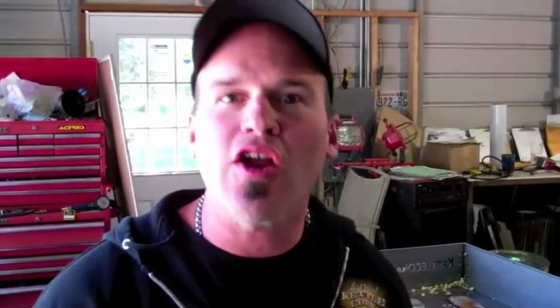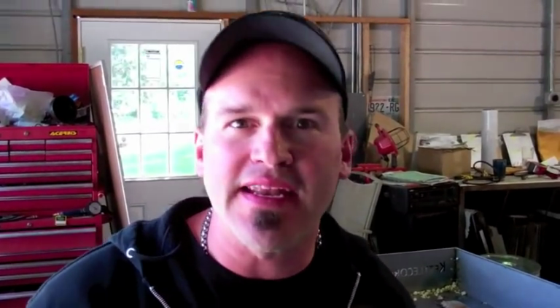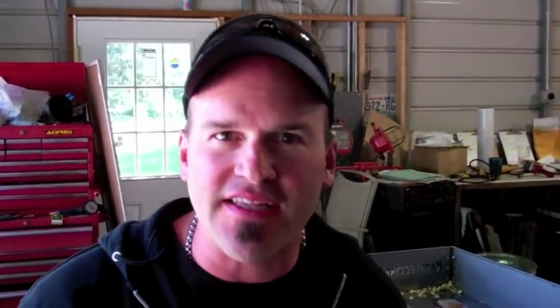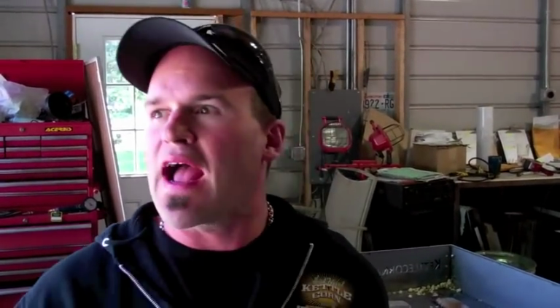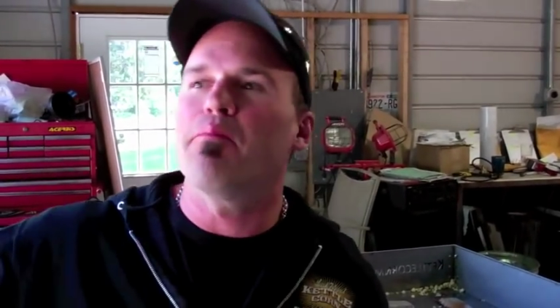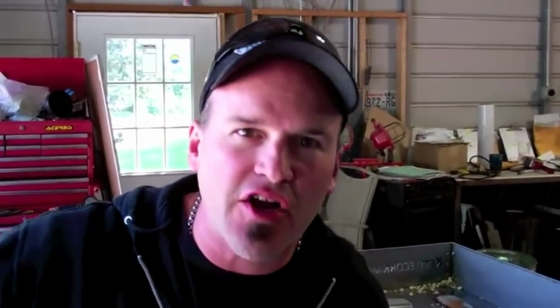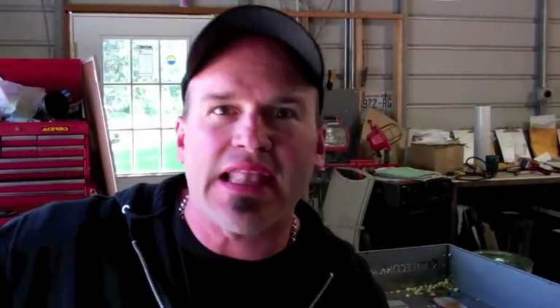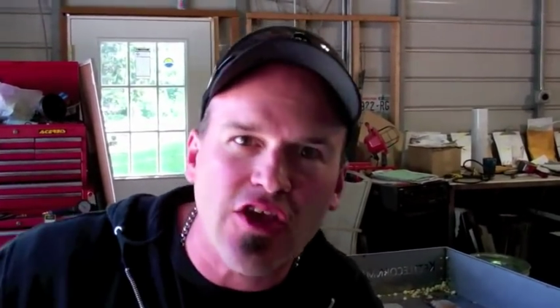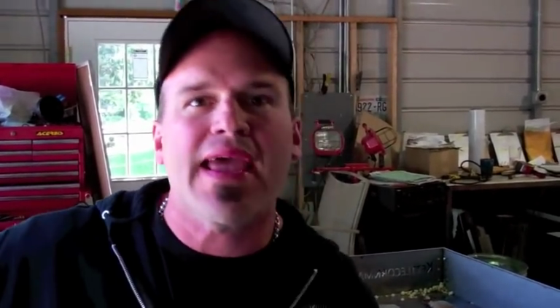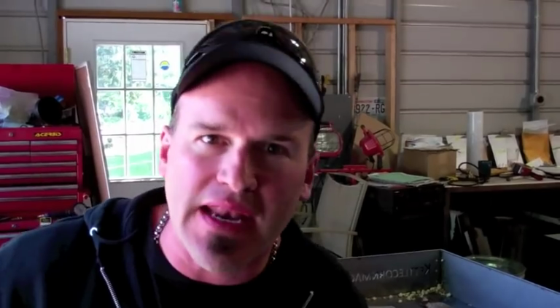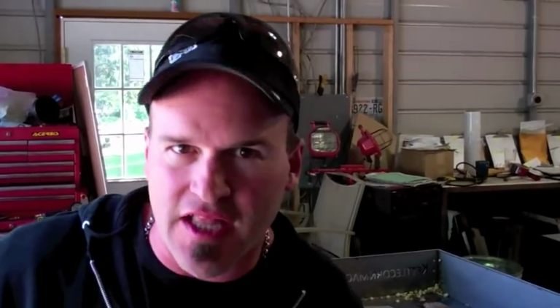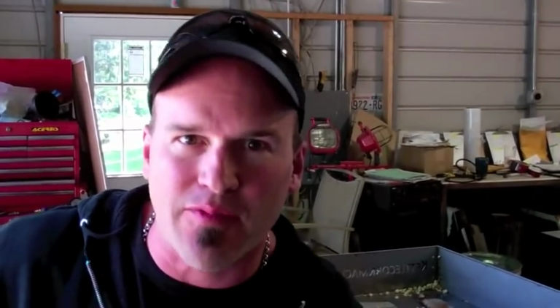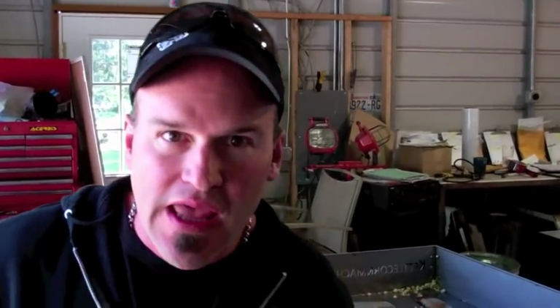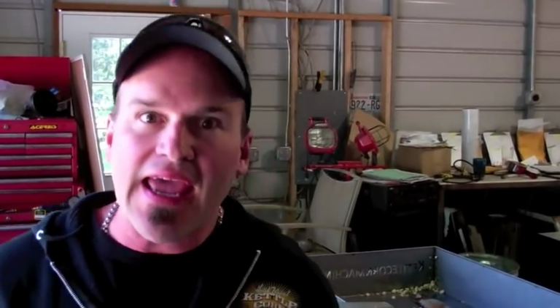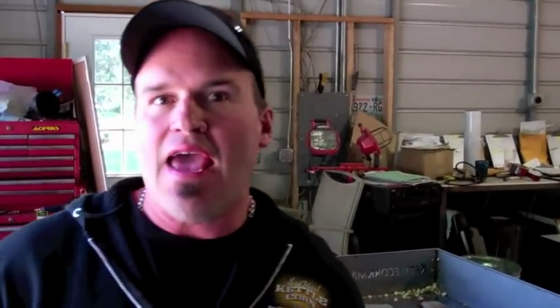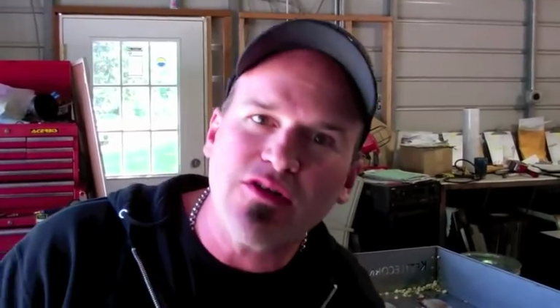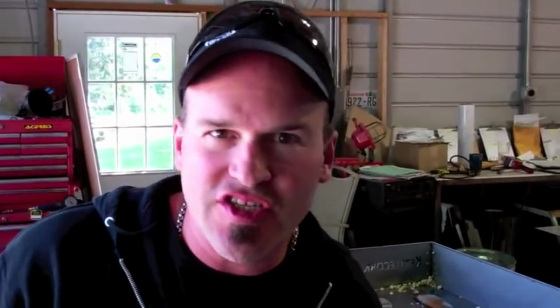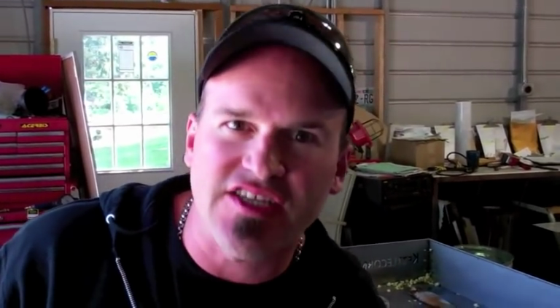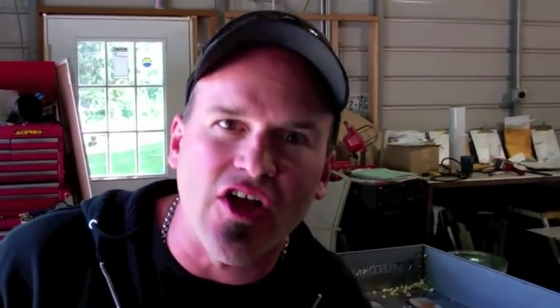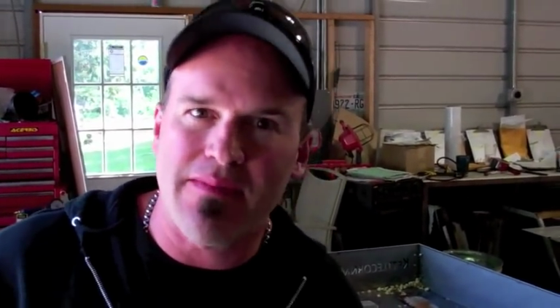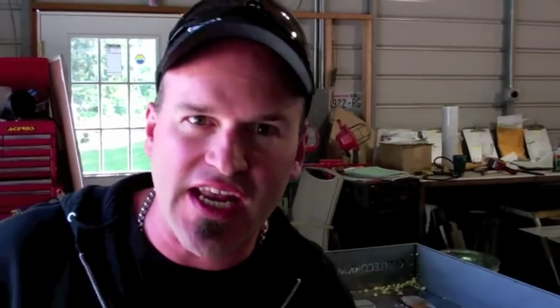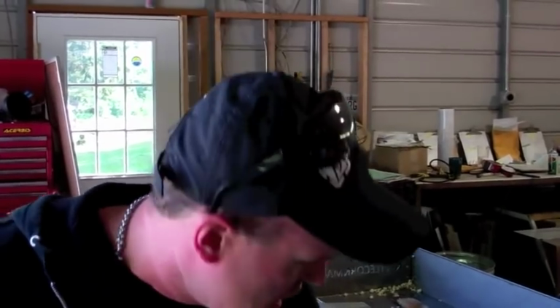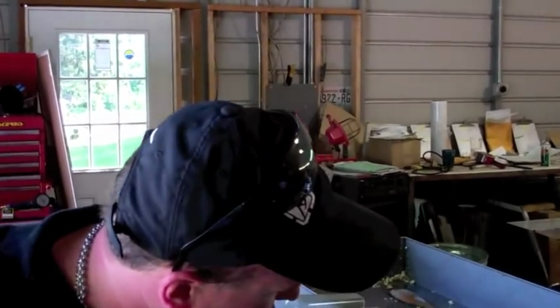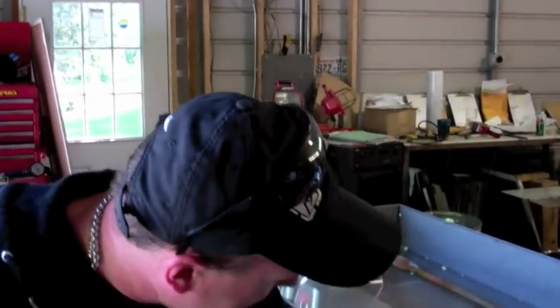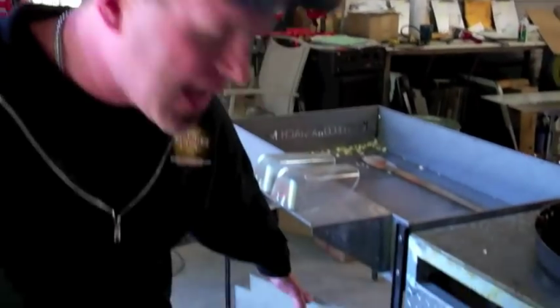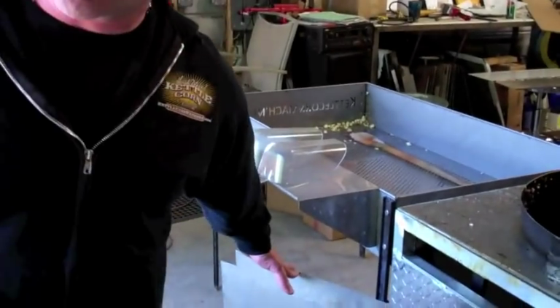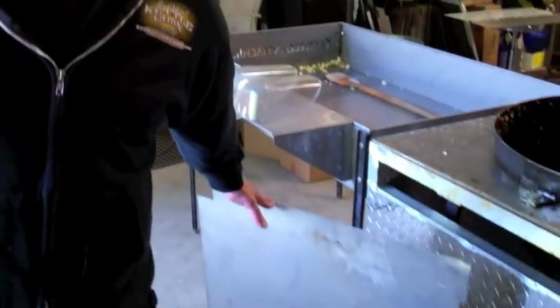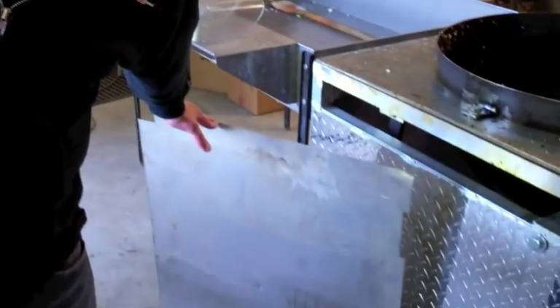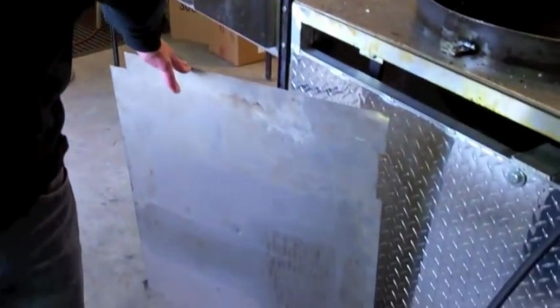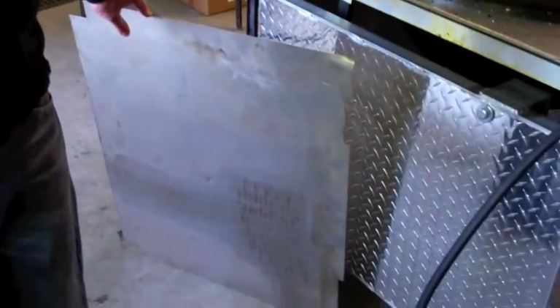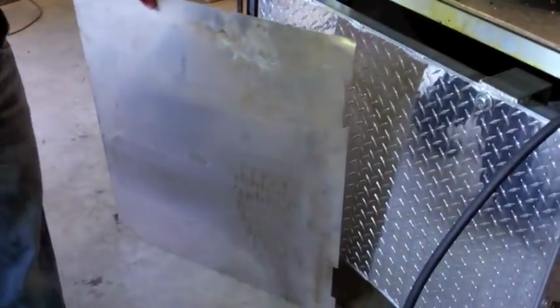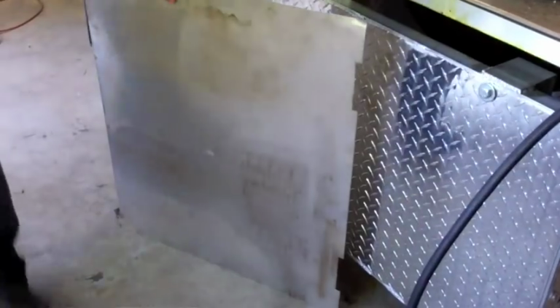Our company does events. We're out there busting our butt like you, making money selling popcorn. And when I was using stainless steel on my machine, you know what started happening? I started noticing all these dents on my equipment.